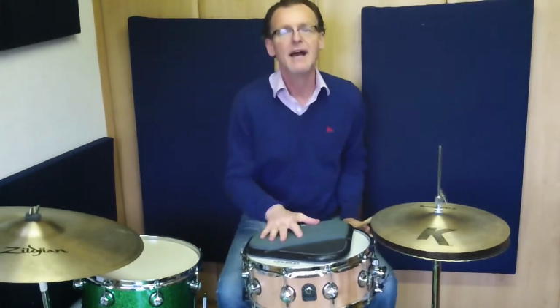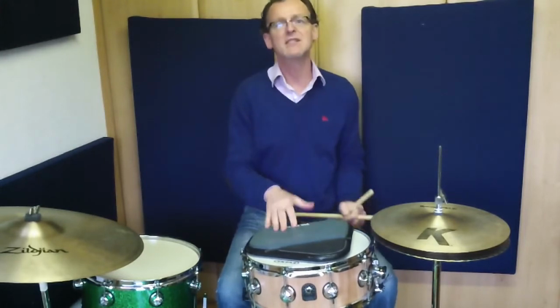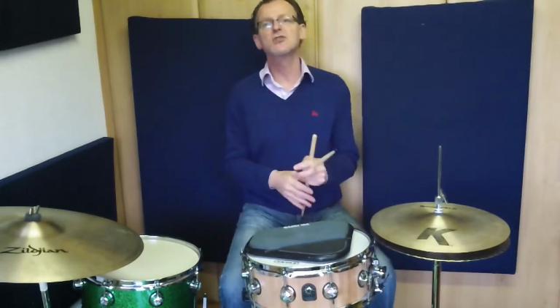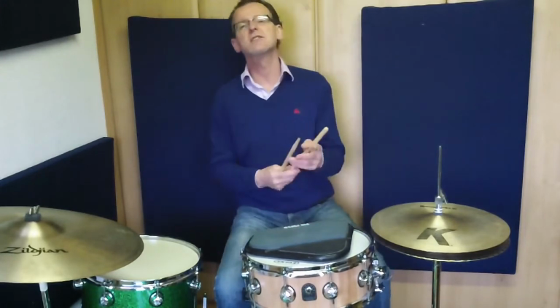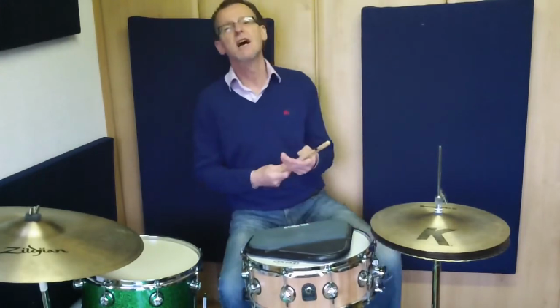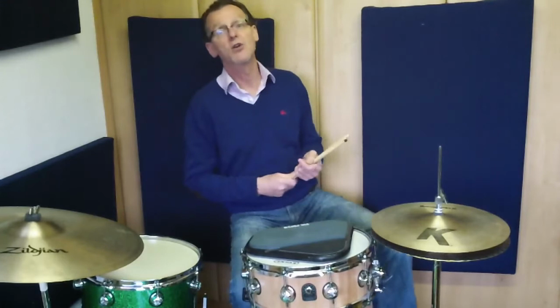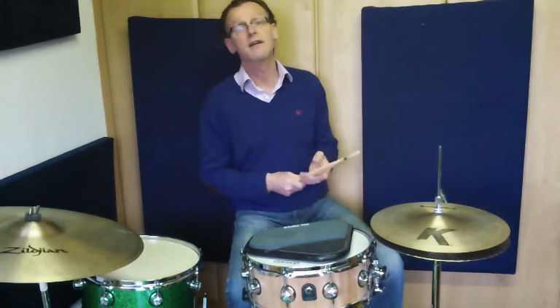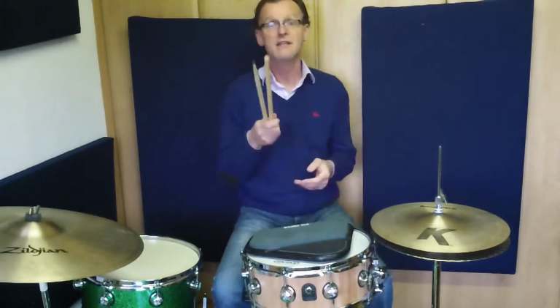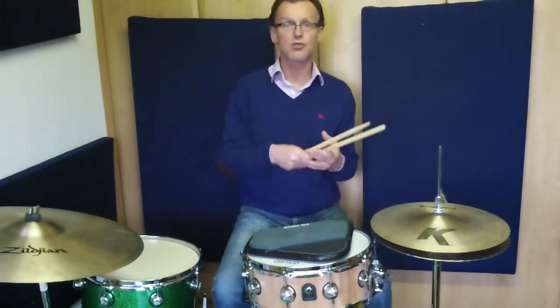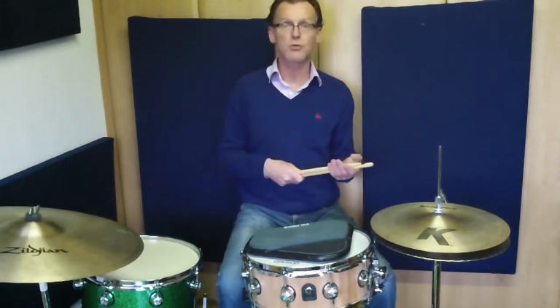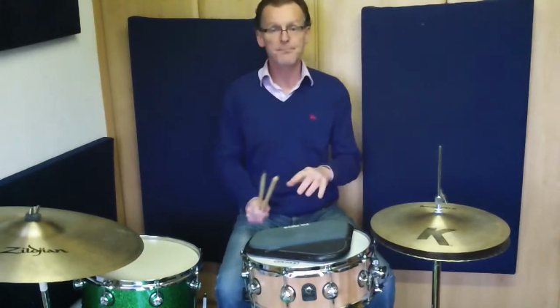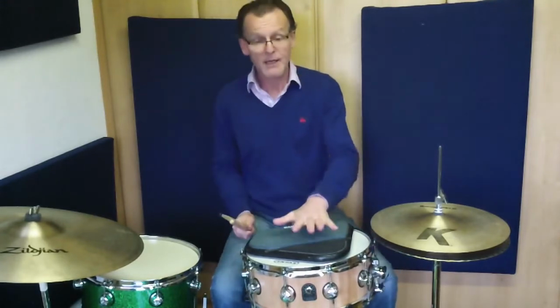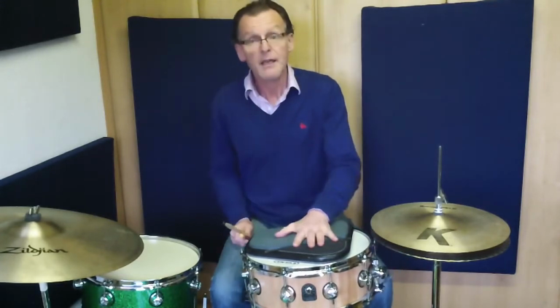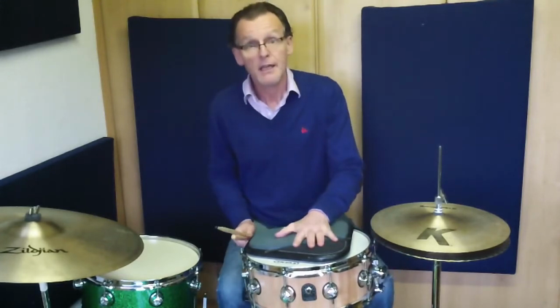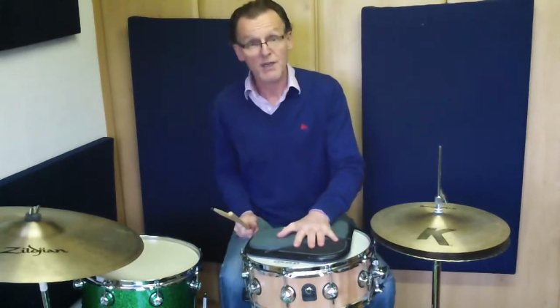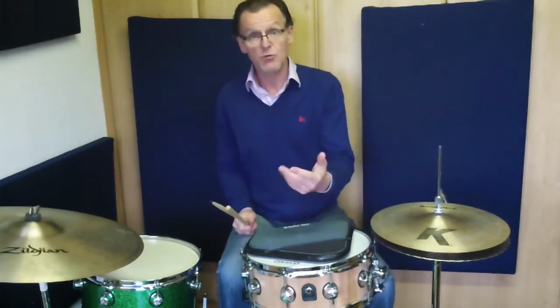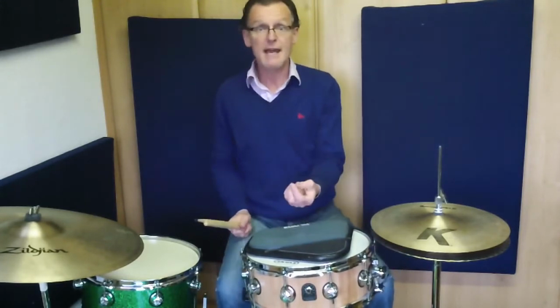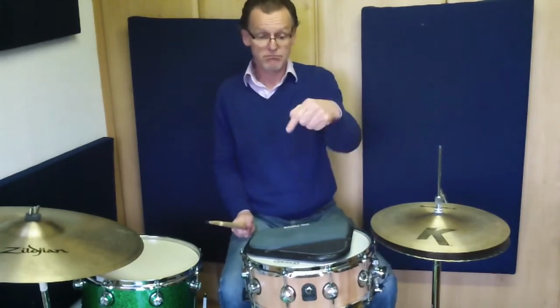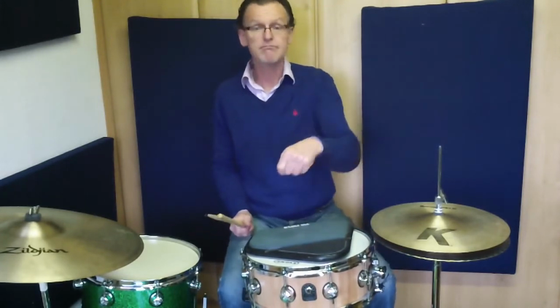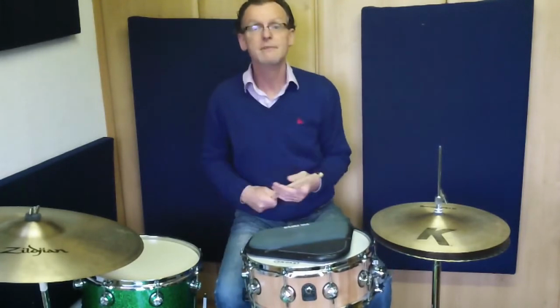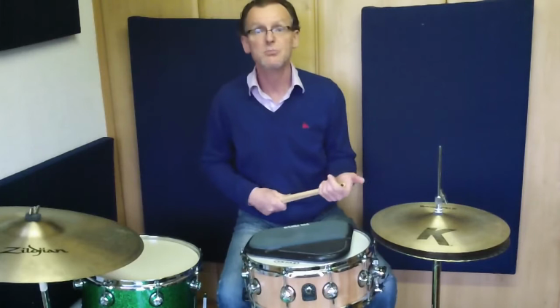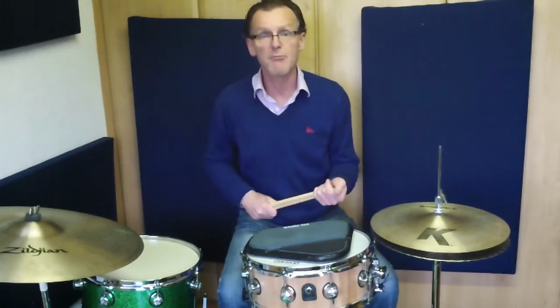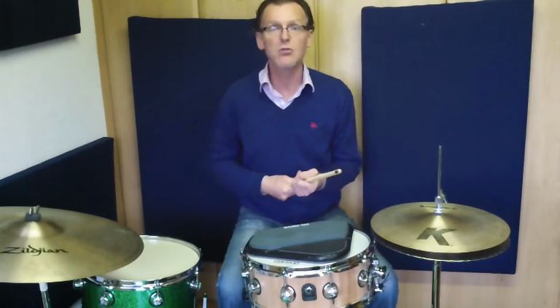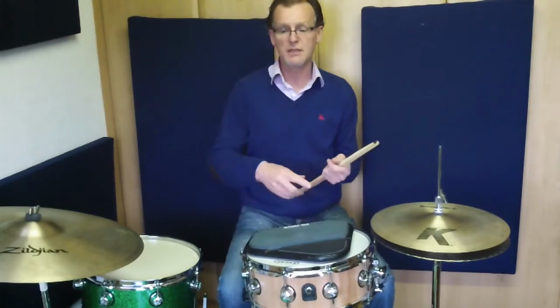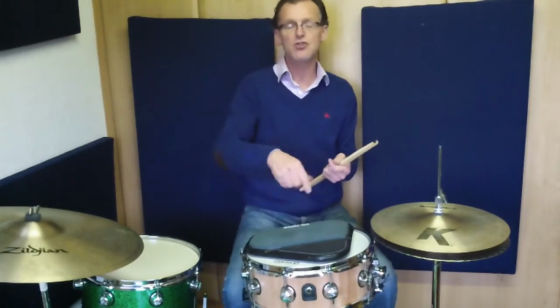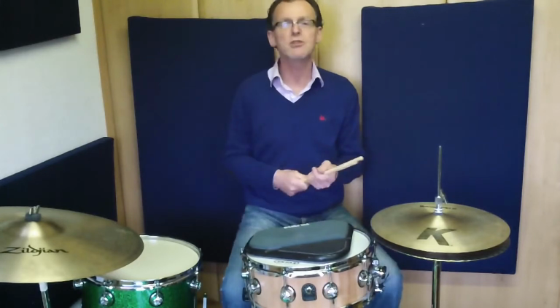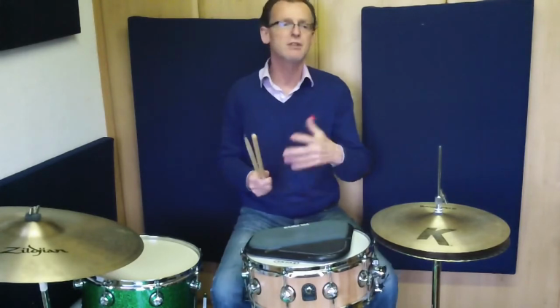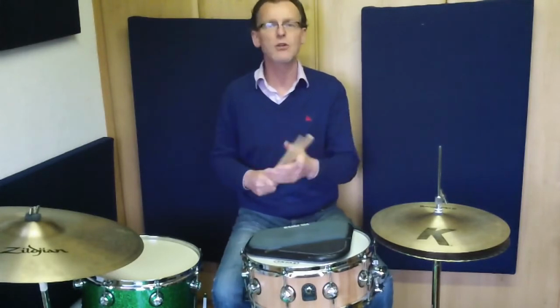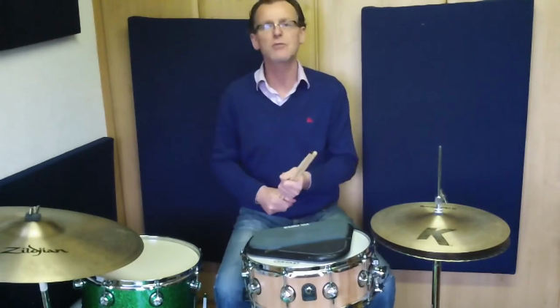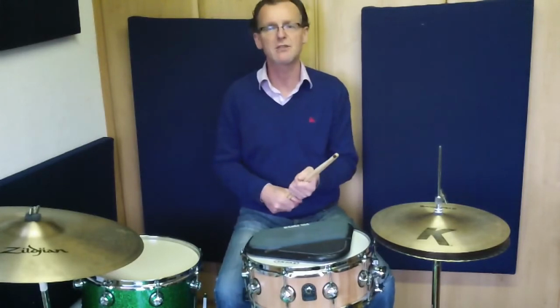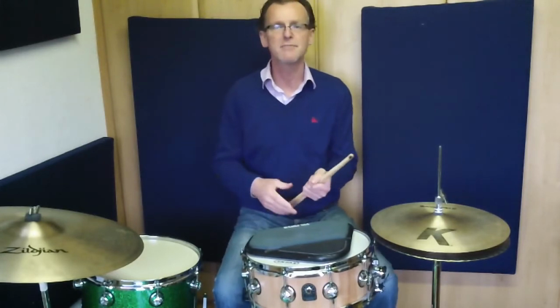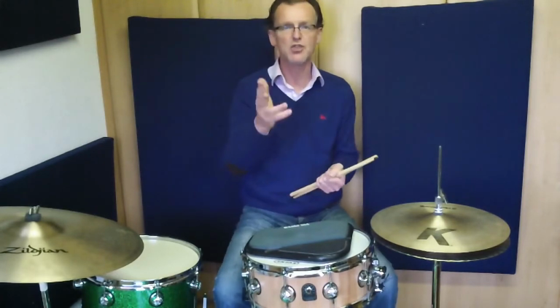And that's the exercise I call the six-stroke switch. If you want to see it written out, it's a PDF below in the description — download it and practice it. Enjoy.